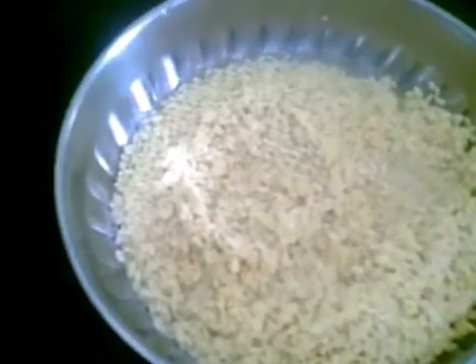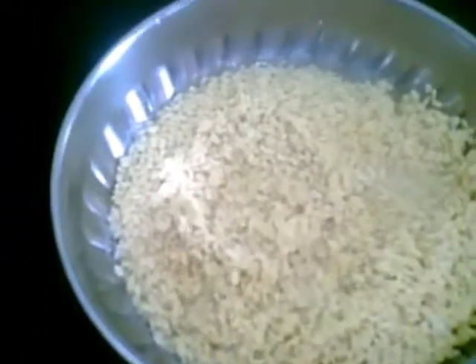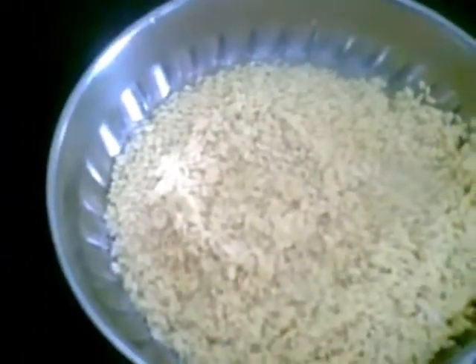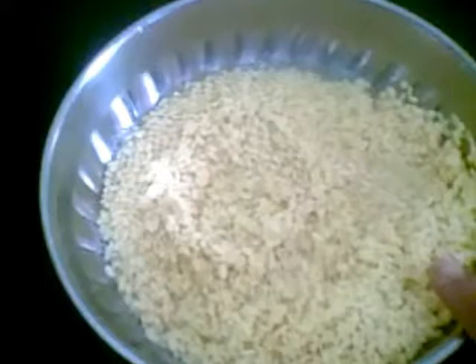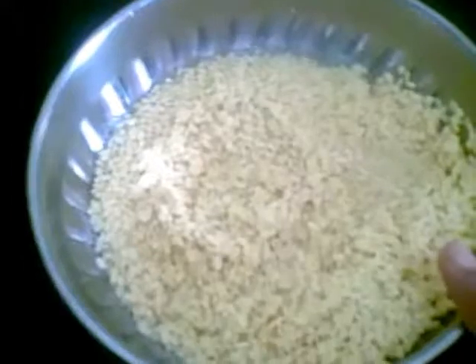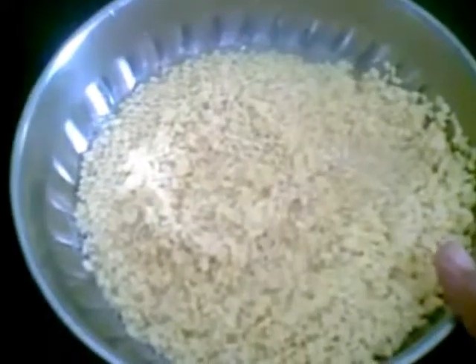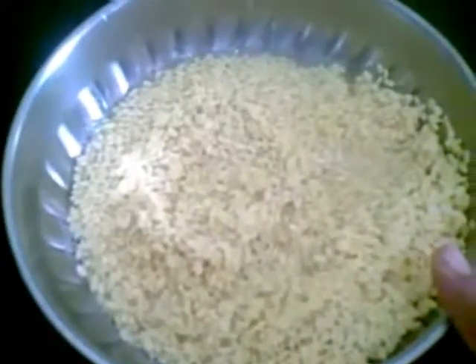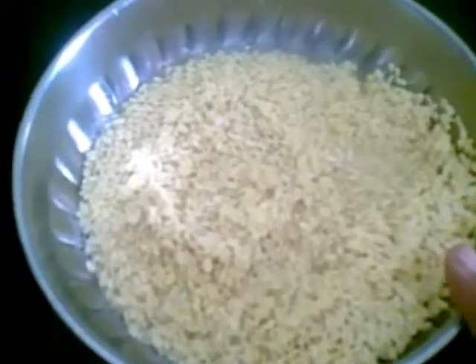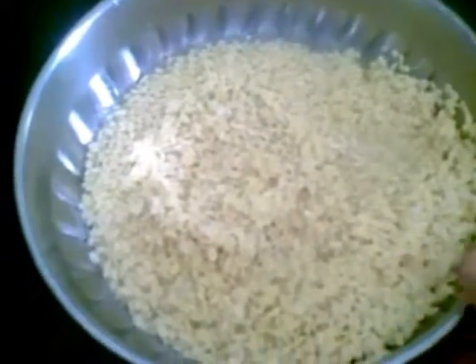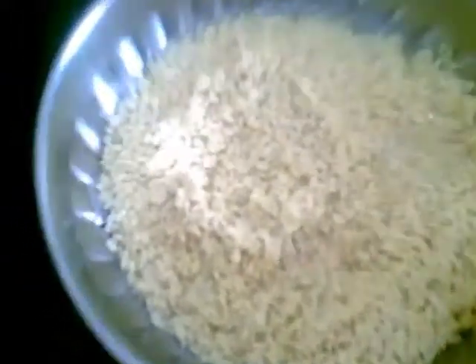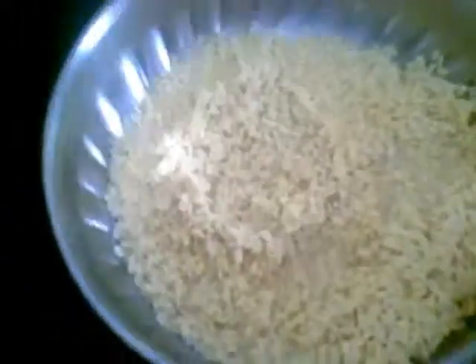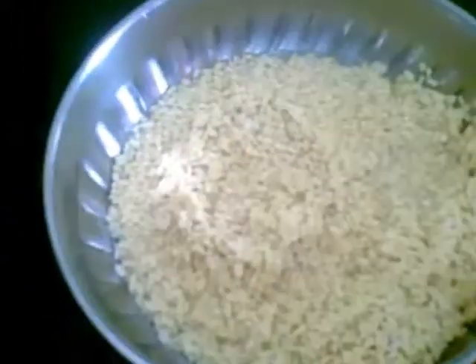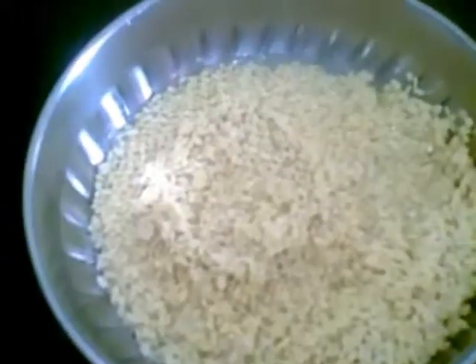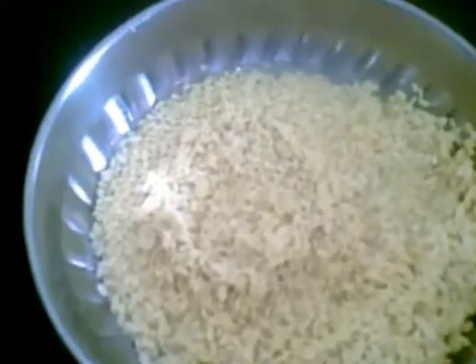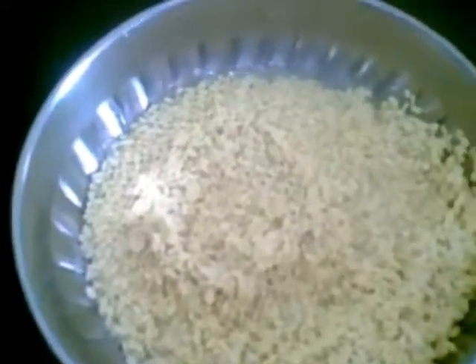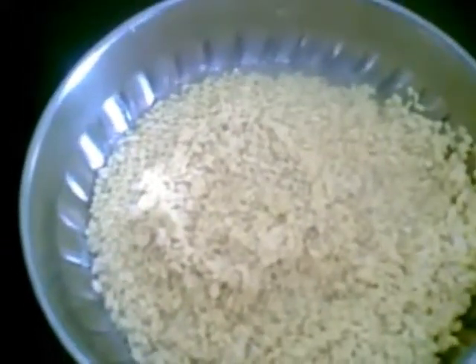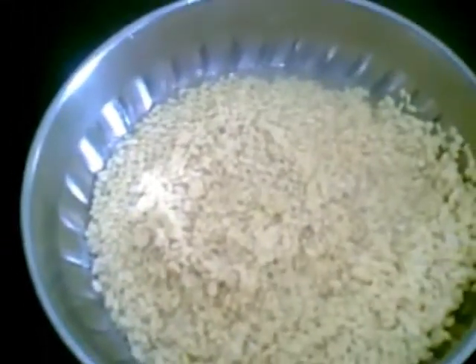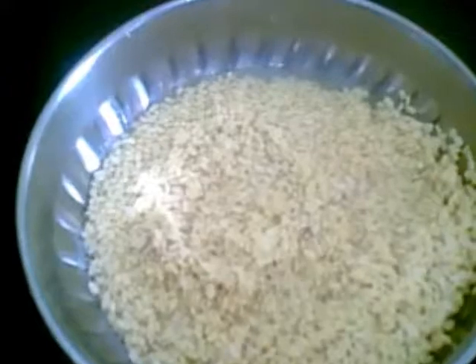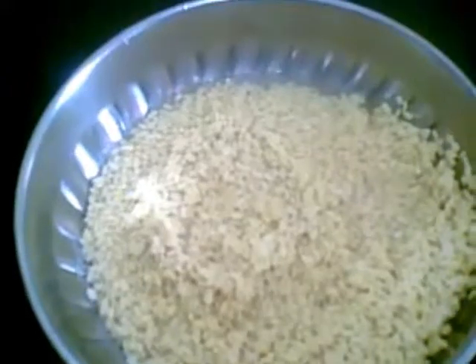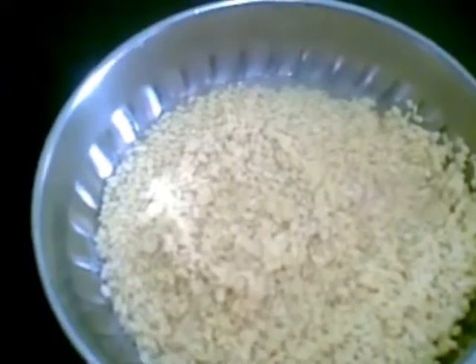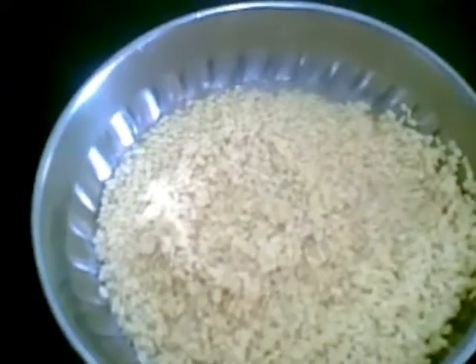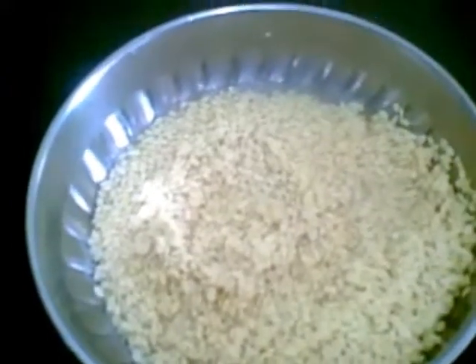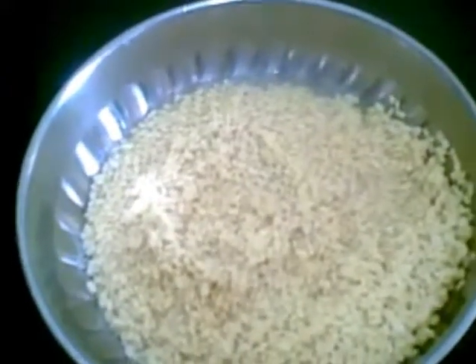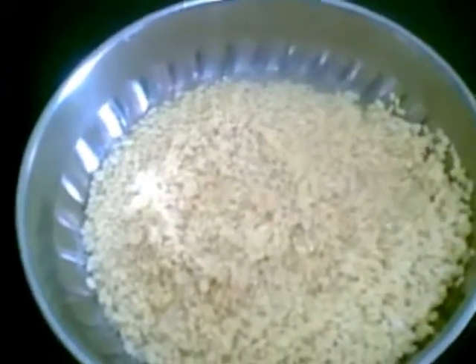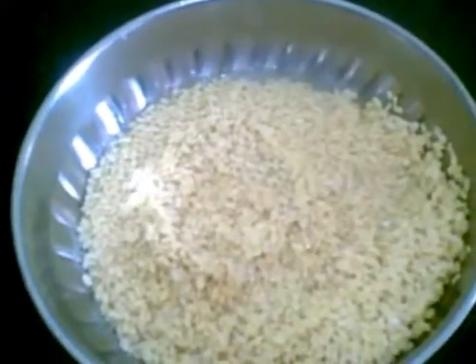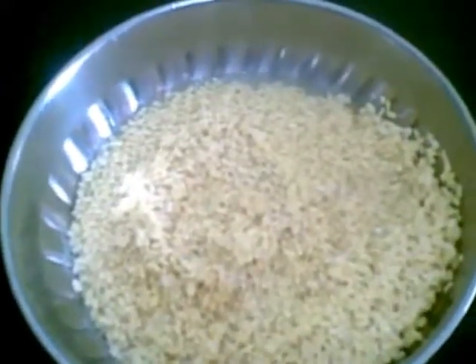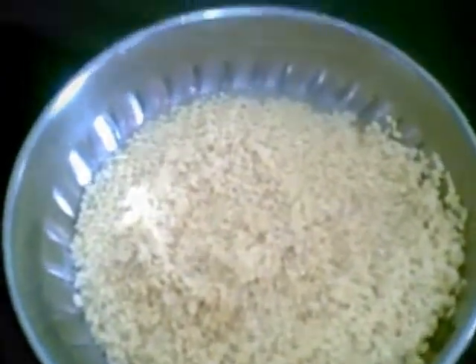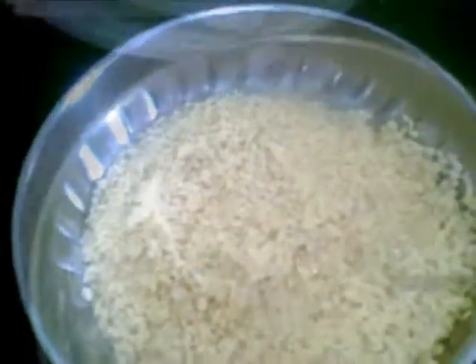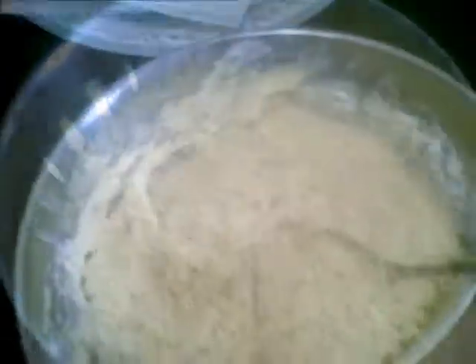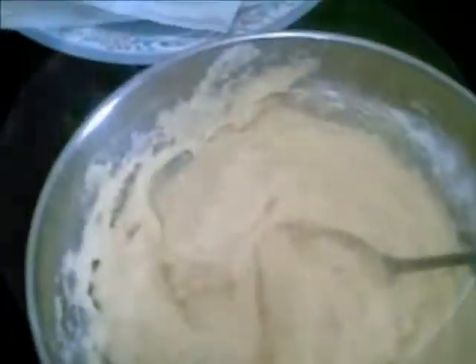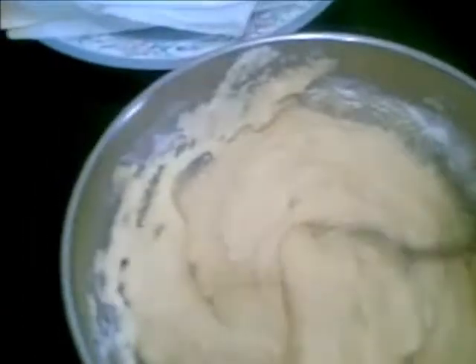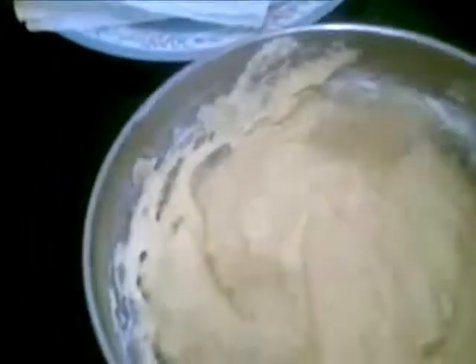For that I have soaked this moong for a couple of hours. Now I will grind this to a fine paste along with a little salt and using as little water as I can. So here I have made a fine paste of it.